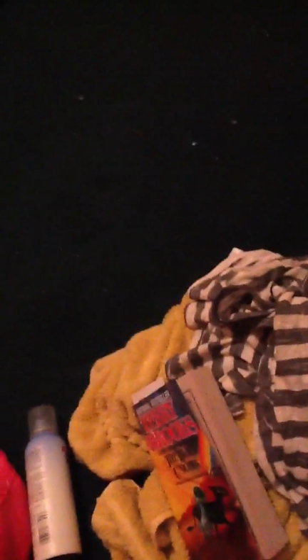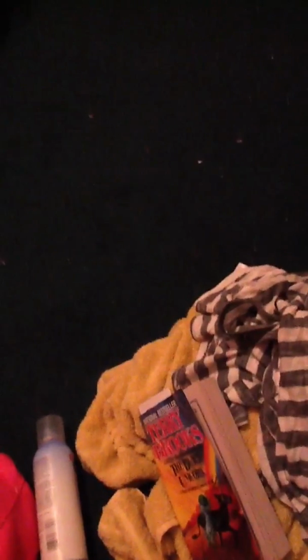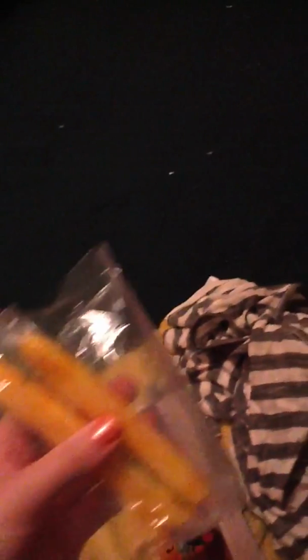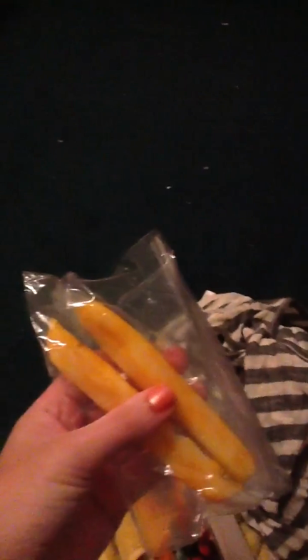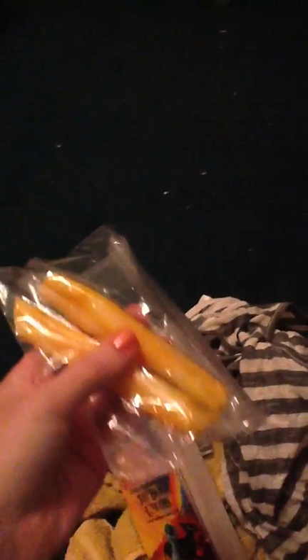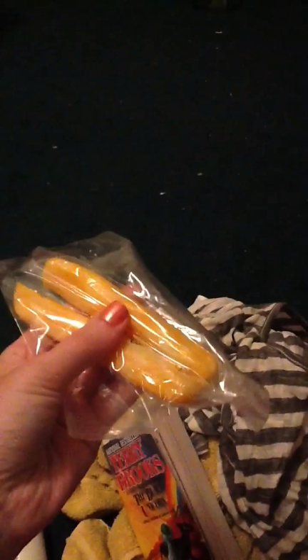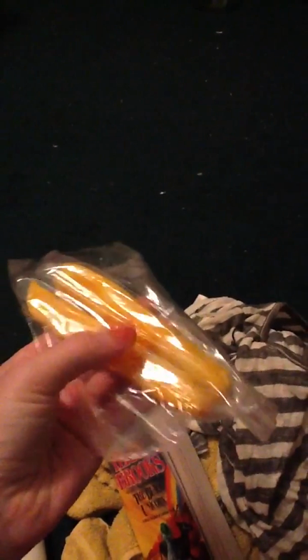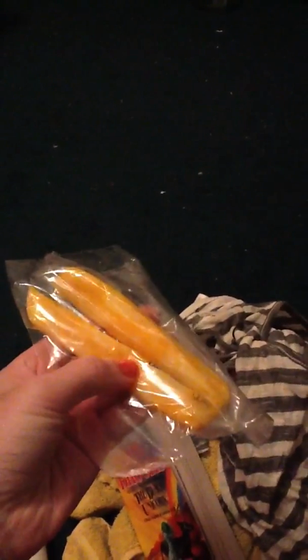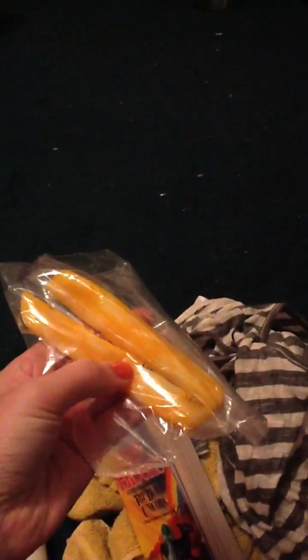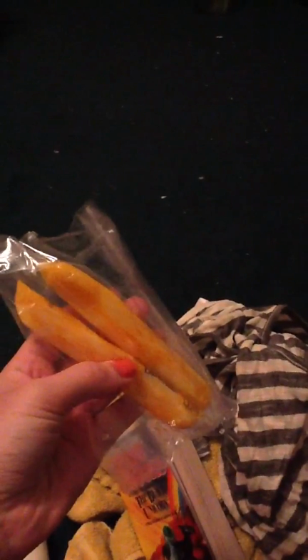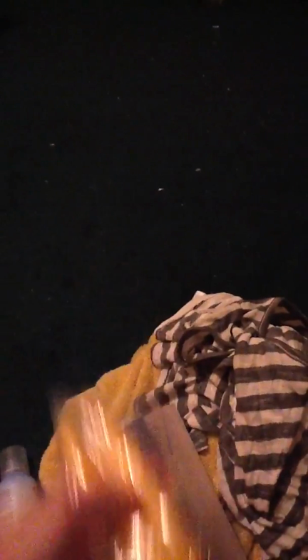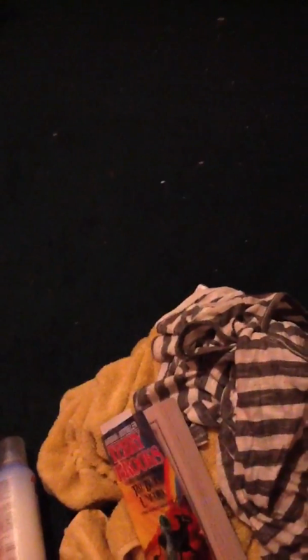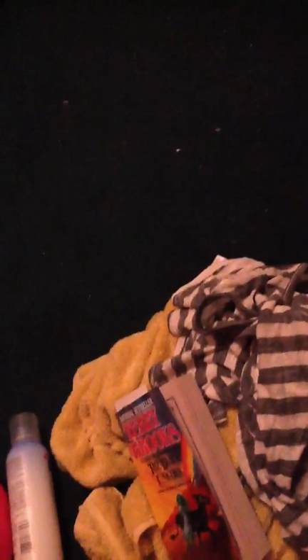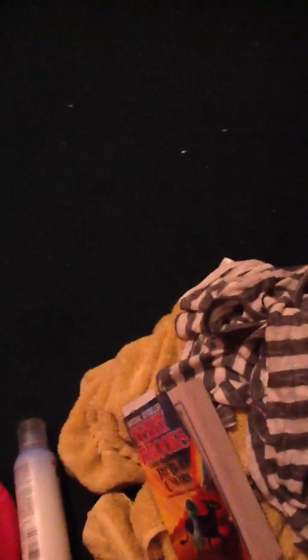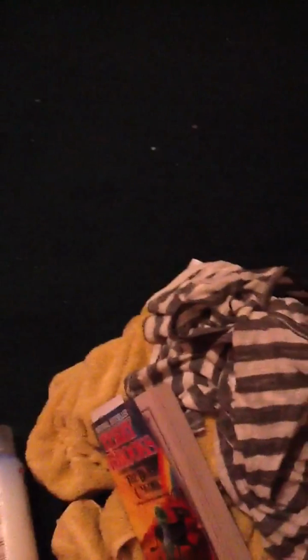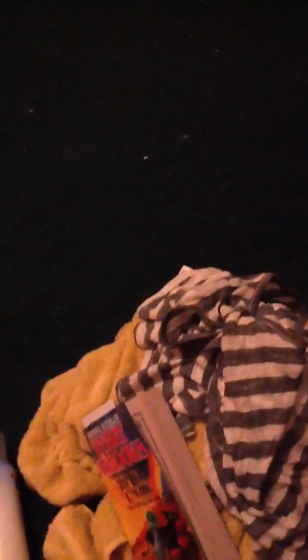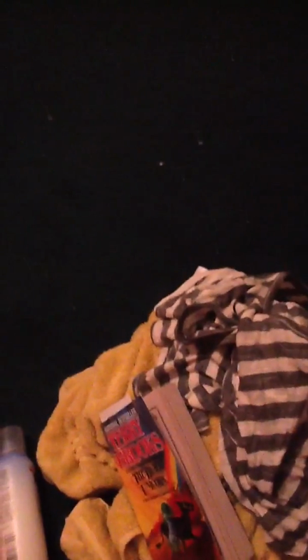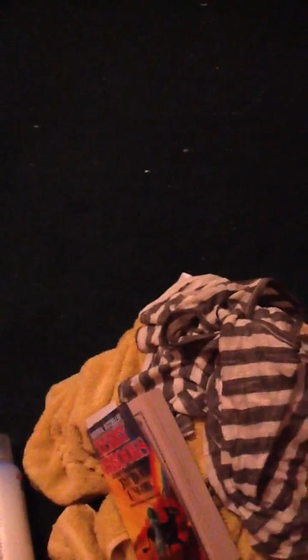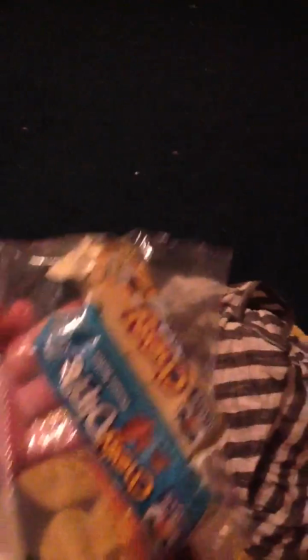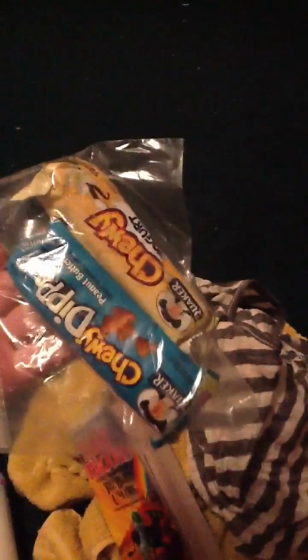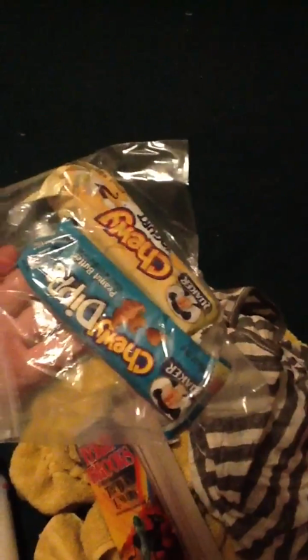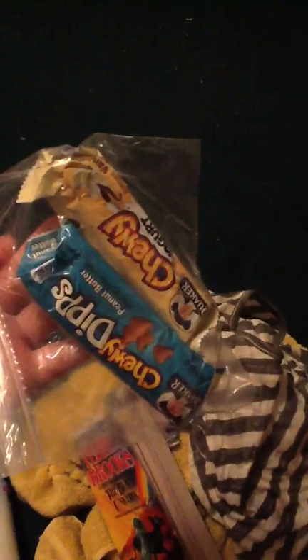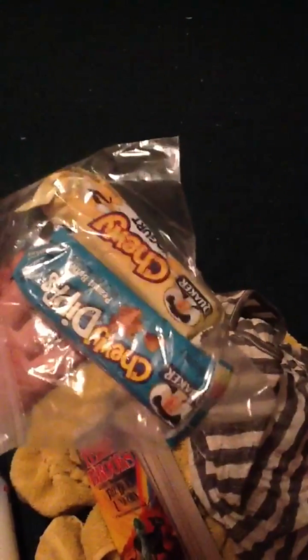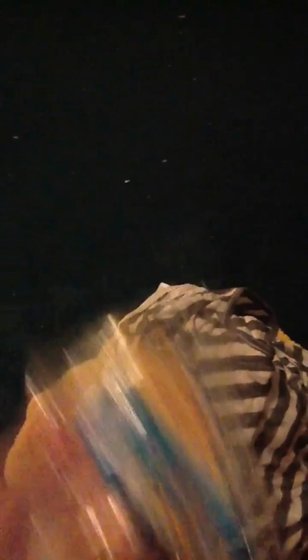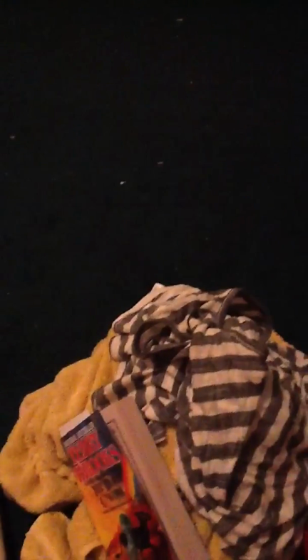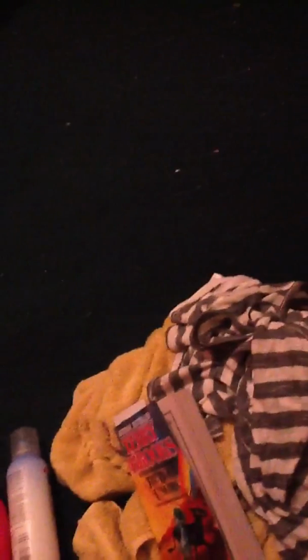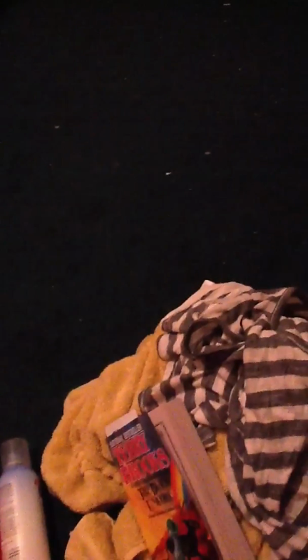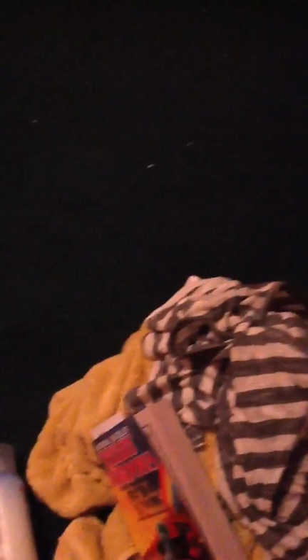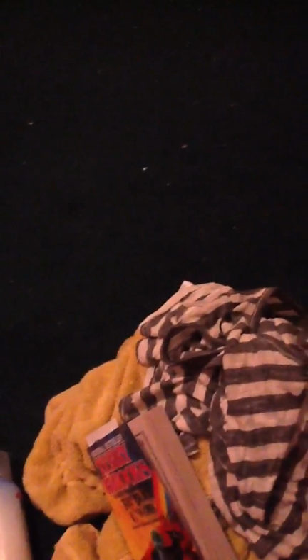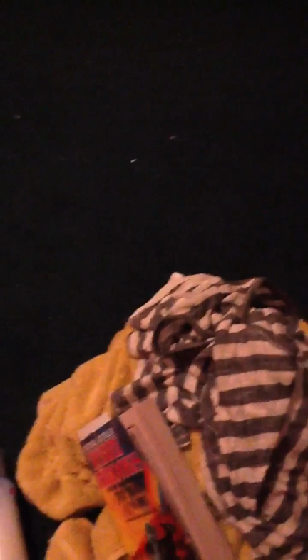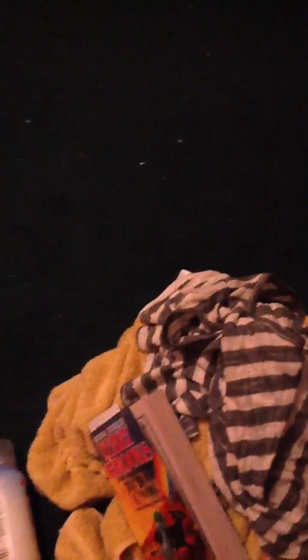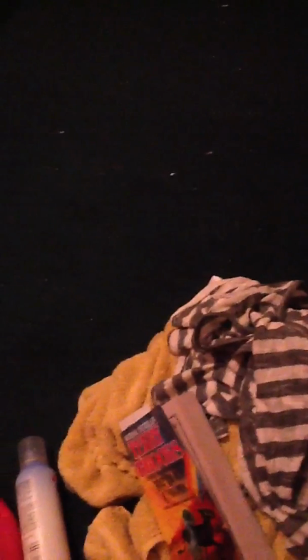Then I have some cheese sticks — I didn't end up eating these, probably not a great idea. And I have some granola bars, also delicious, but again I did not need as many snacks as I thought I would.